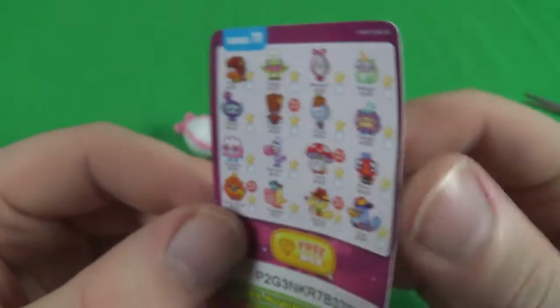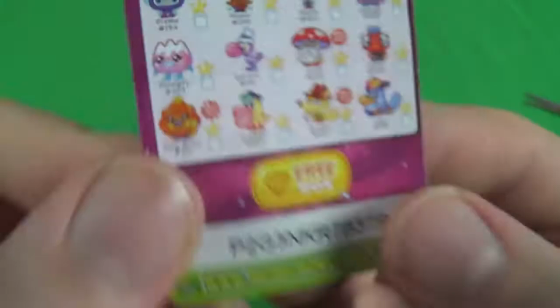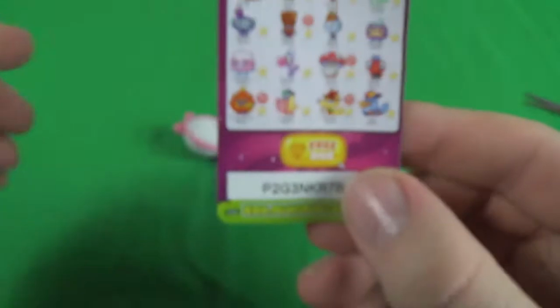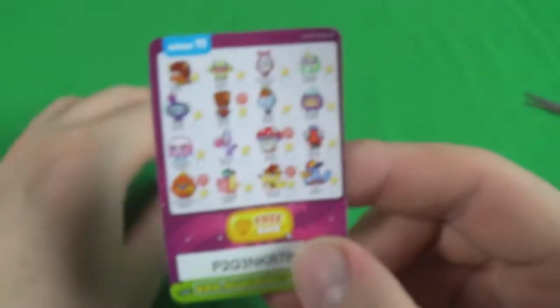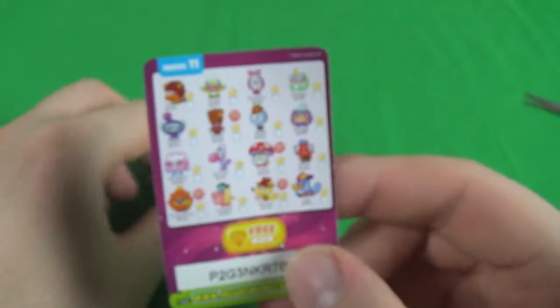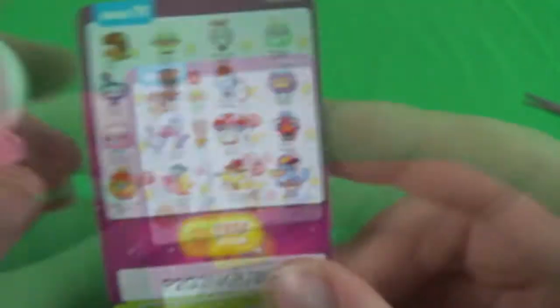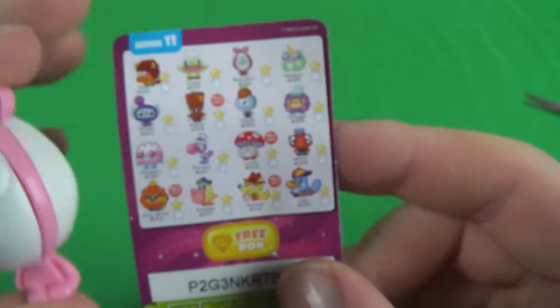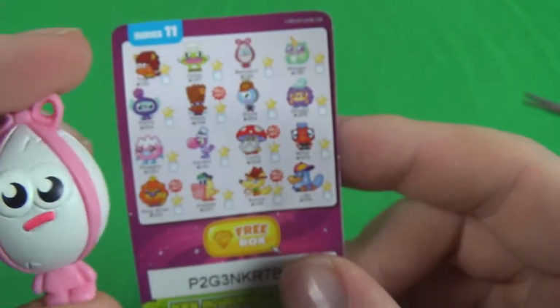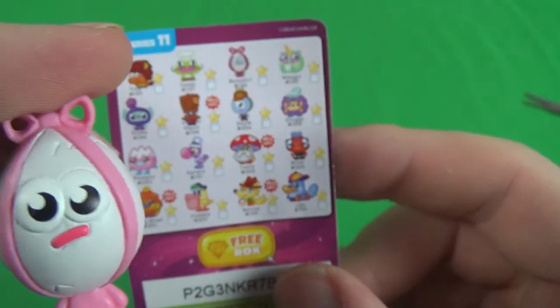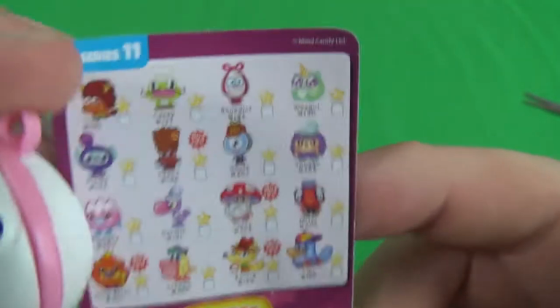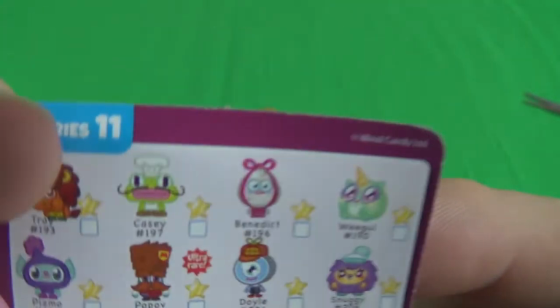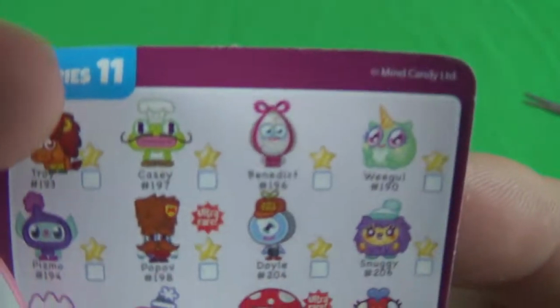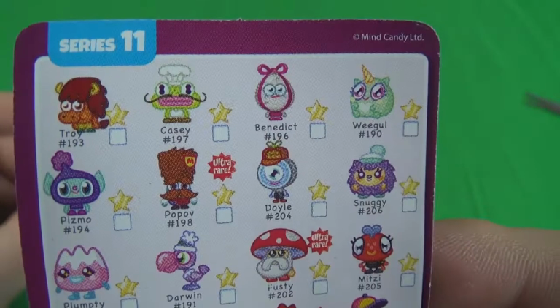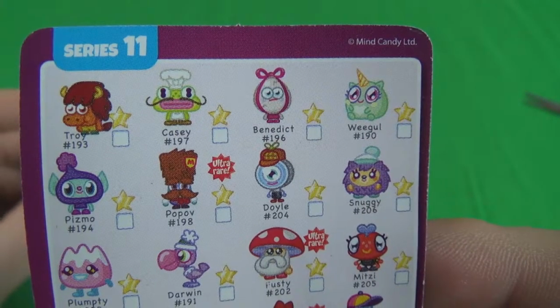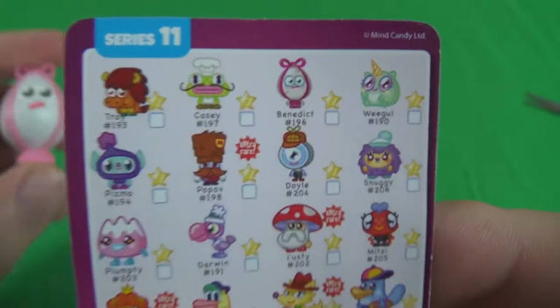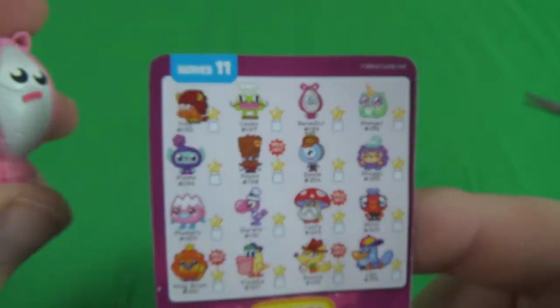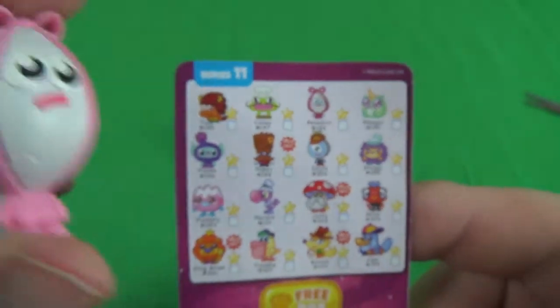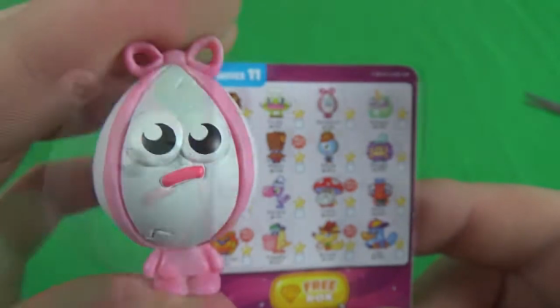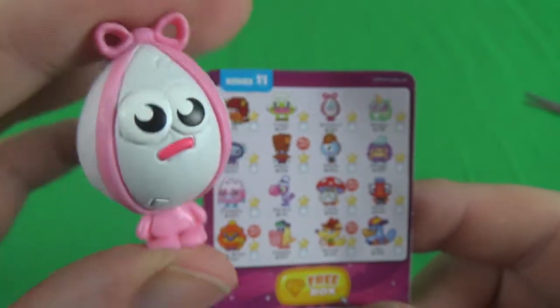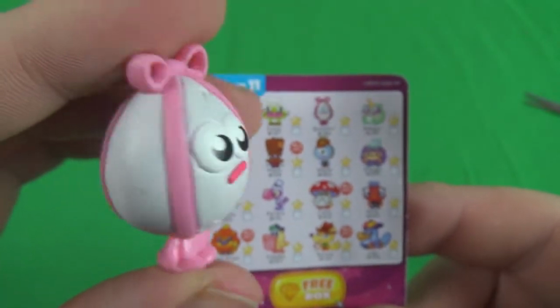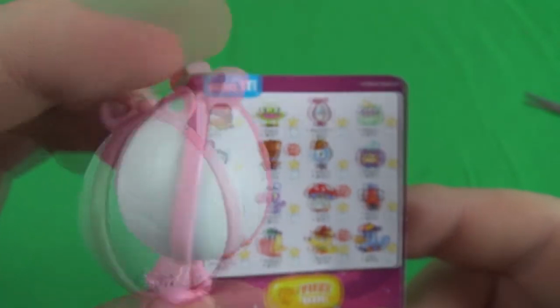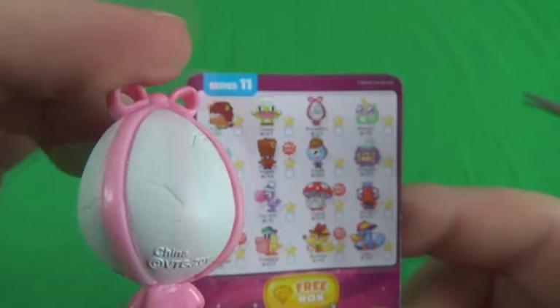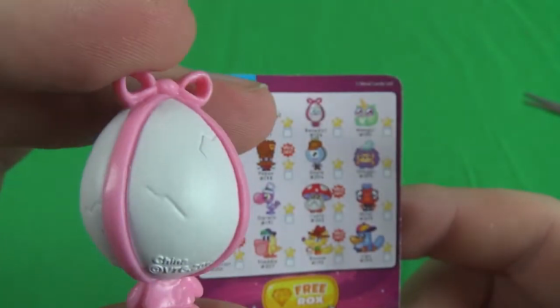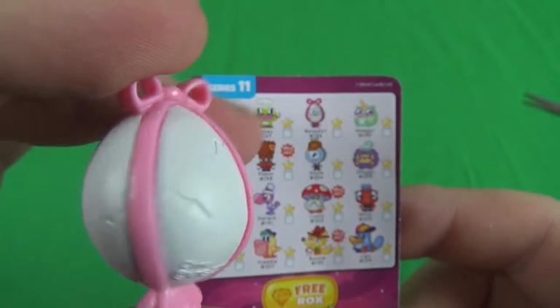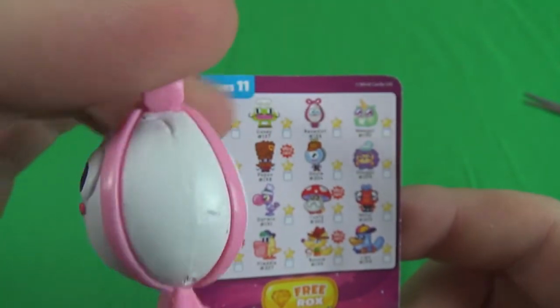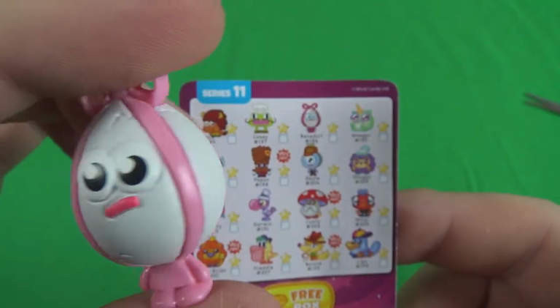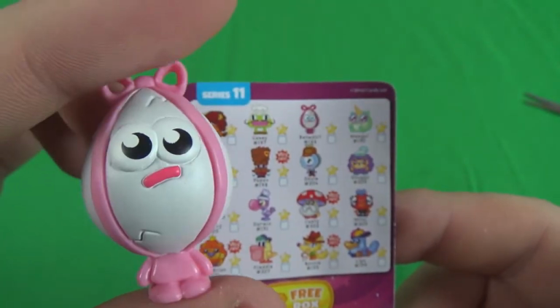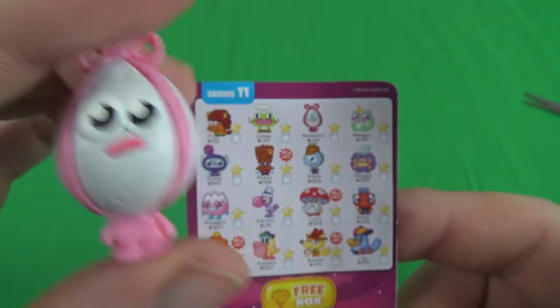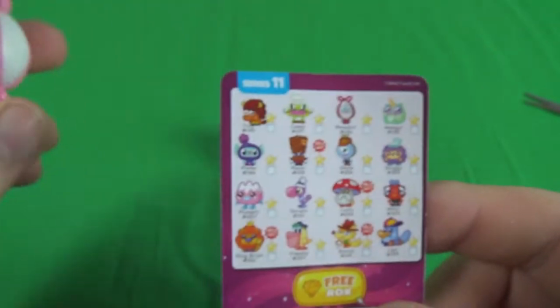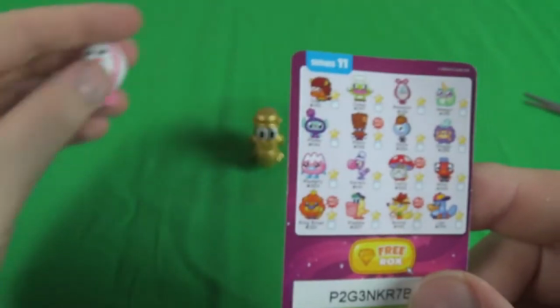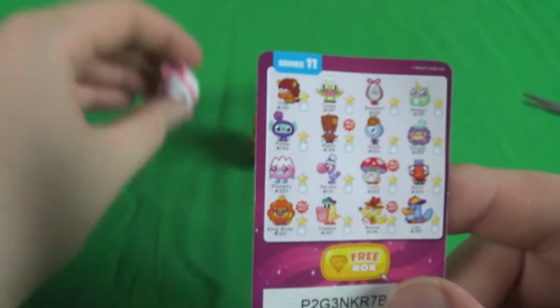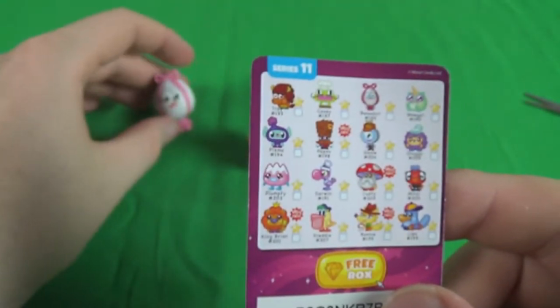So the first one I've got is this egg-looking thing, which is Benedict. He's looking a bit sad — bit of damage on him.